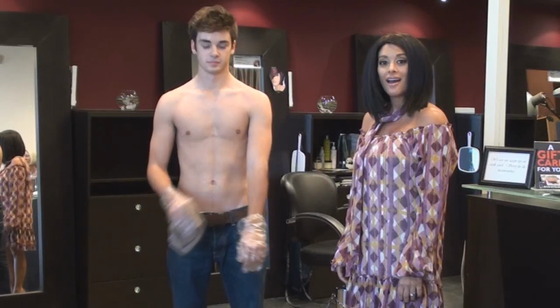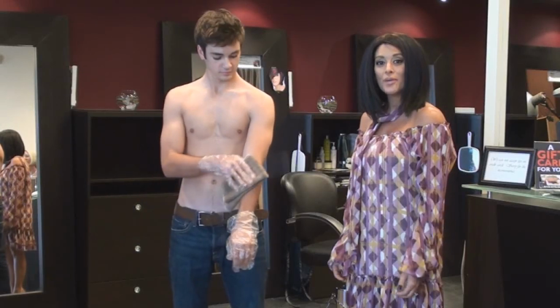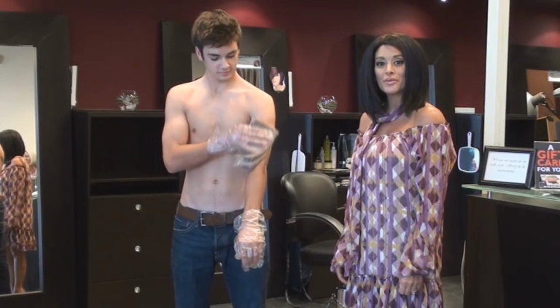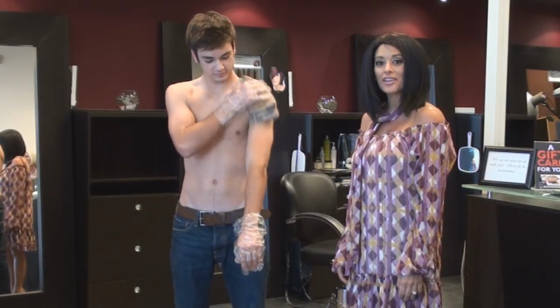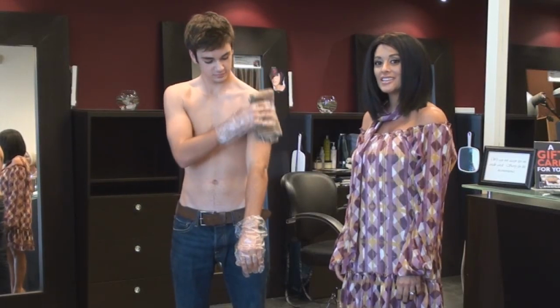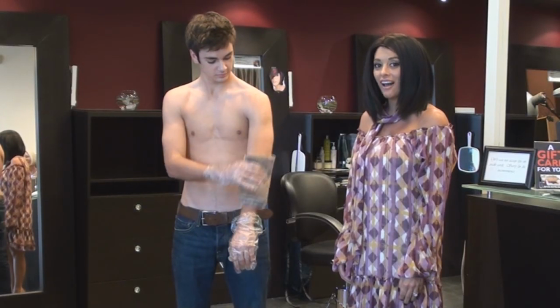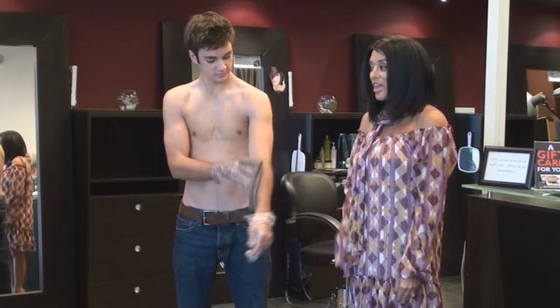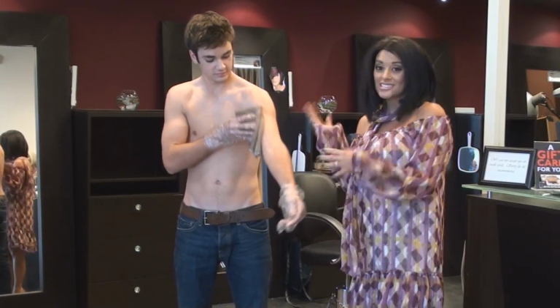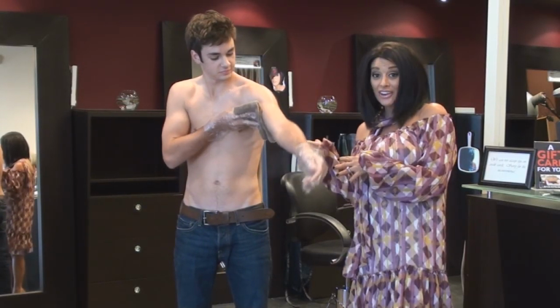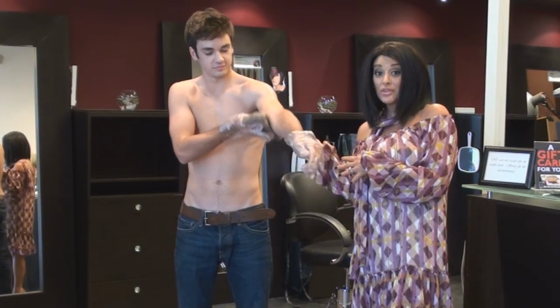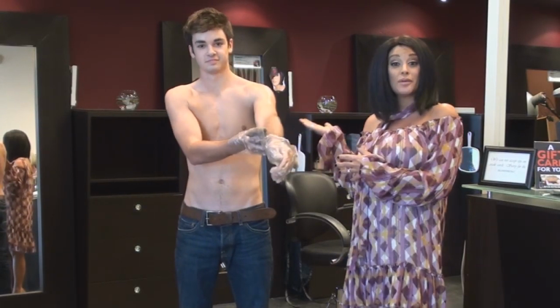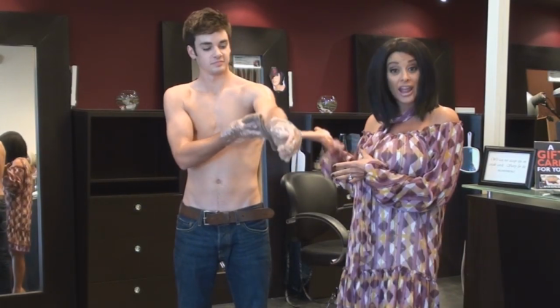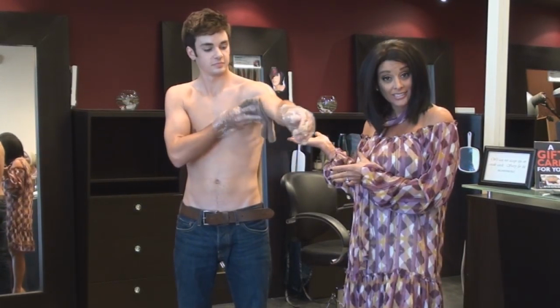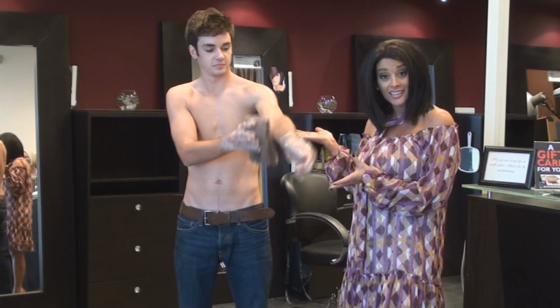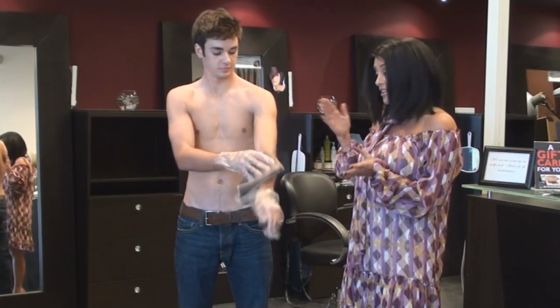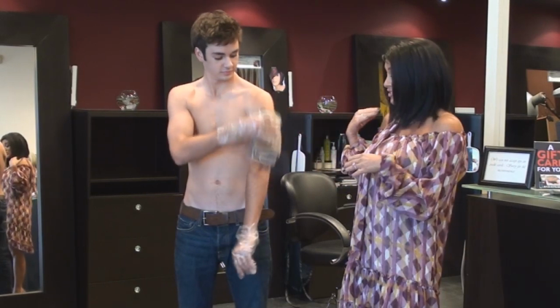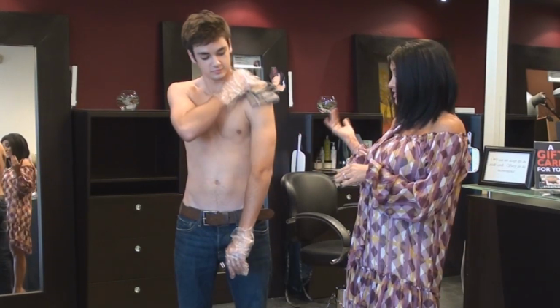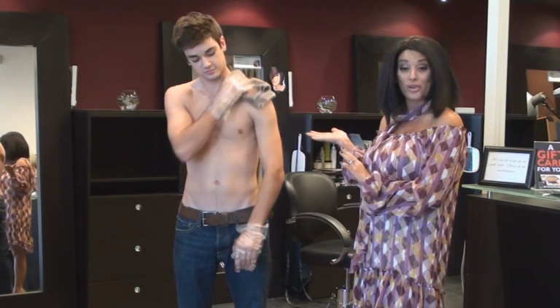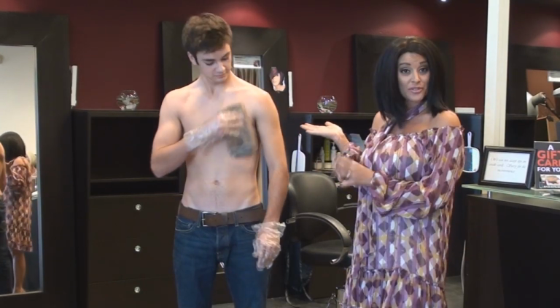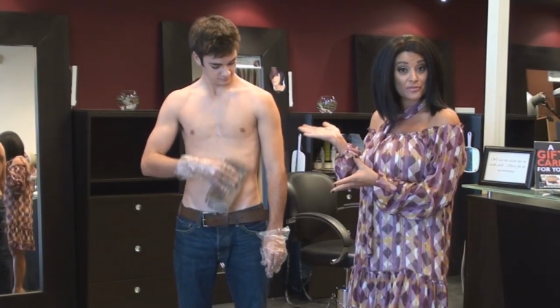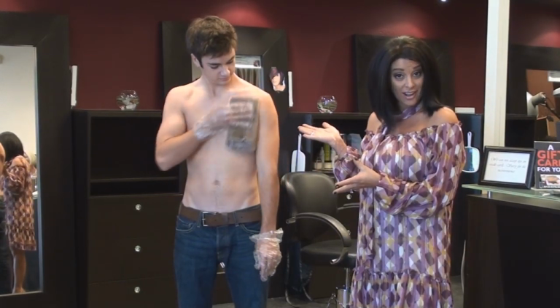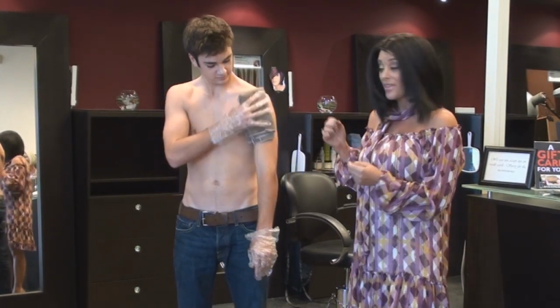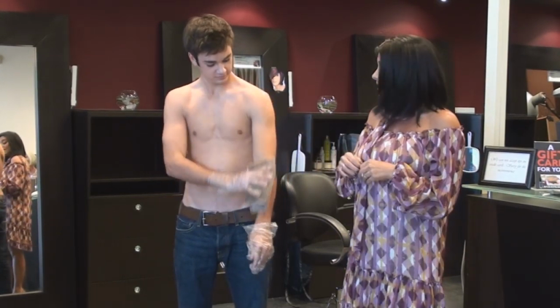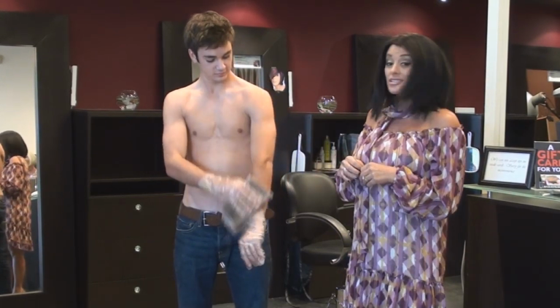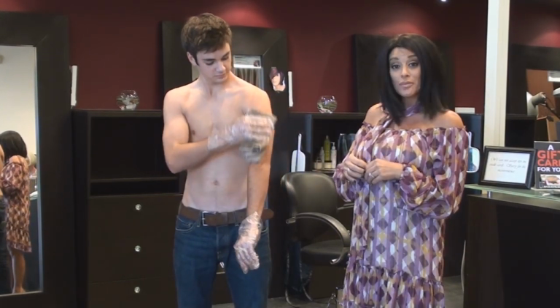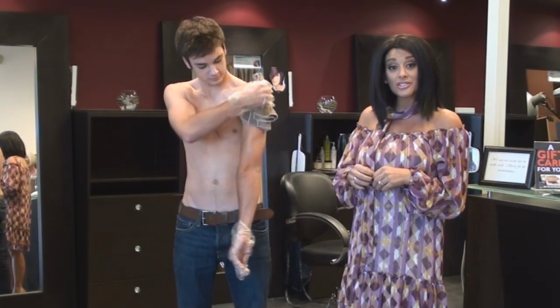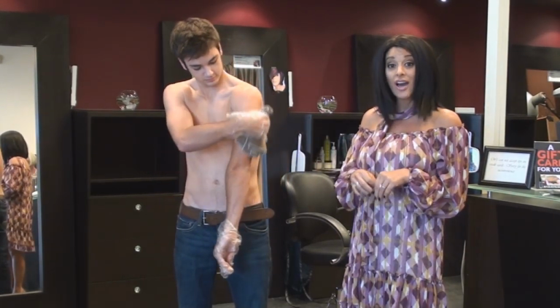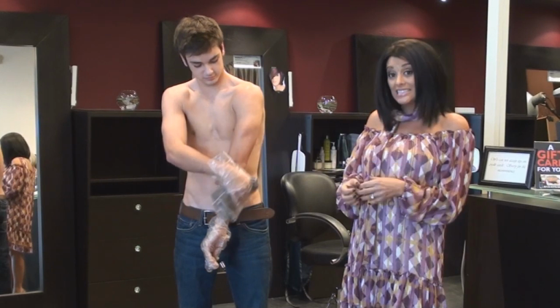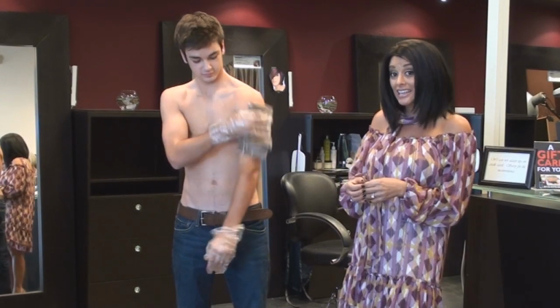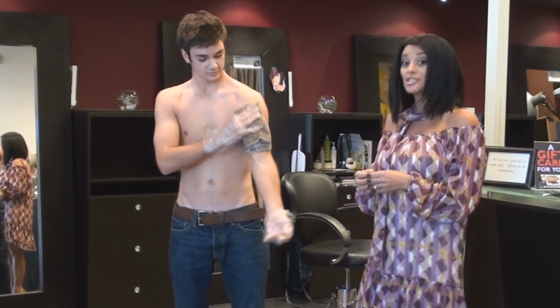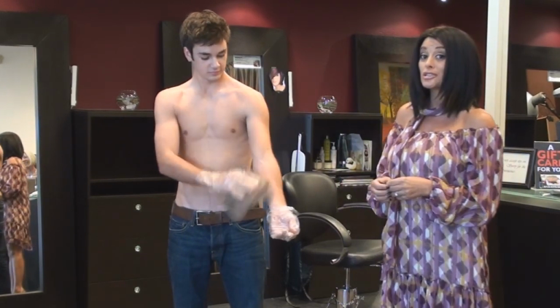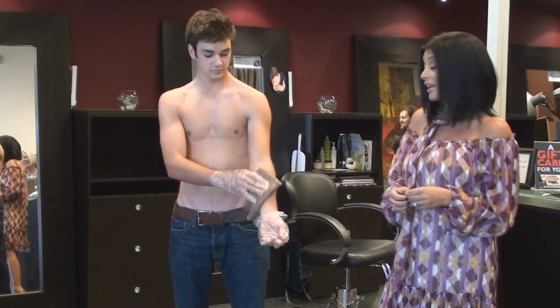Hi, I'm Ann Marie at Affinity Salon. This is Aaron. He came in for a haircut, and now he is using Sunbrush for the very first time, and he's going to demonstrate to us how easy it is to use this product.